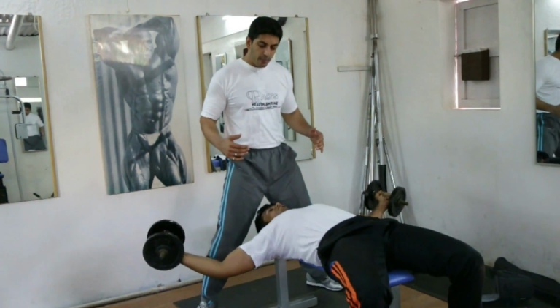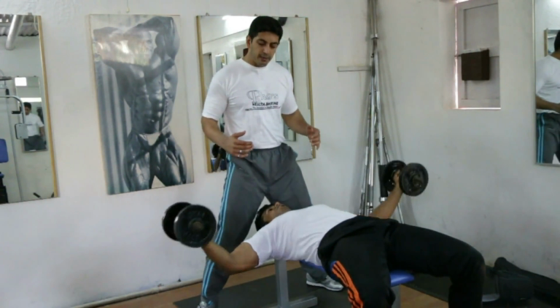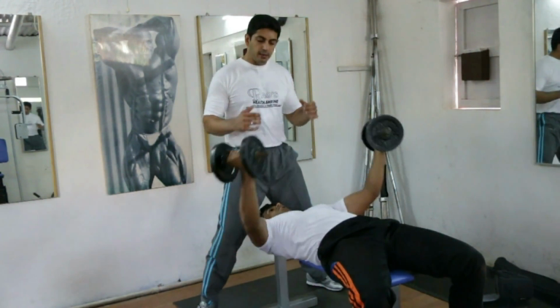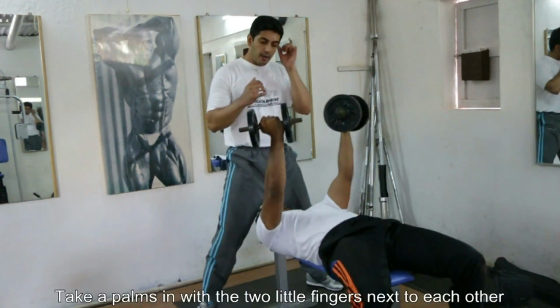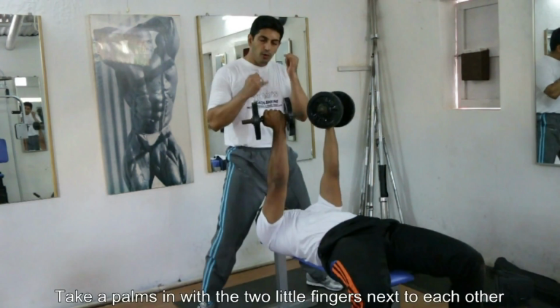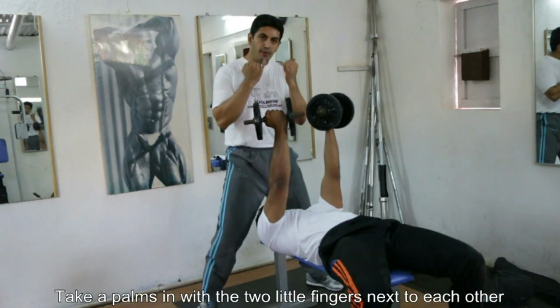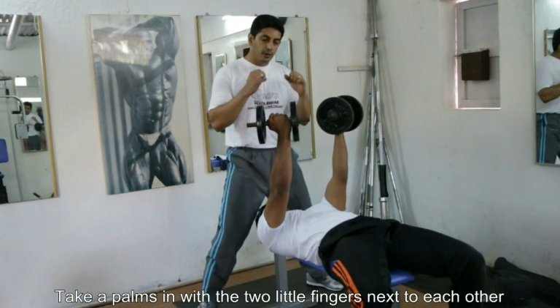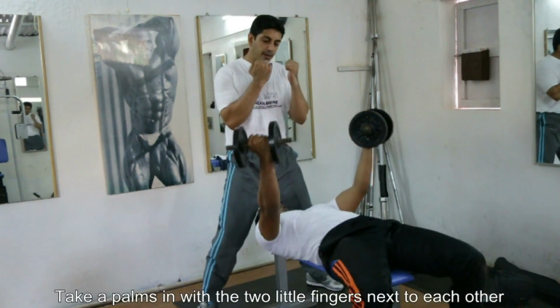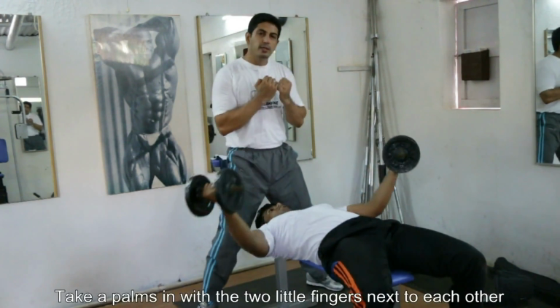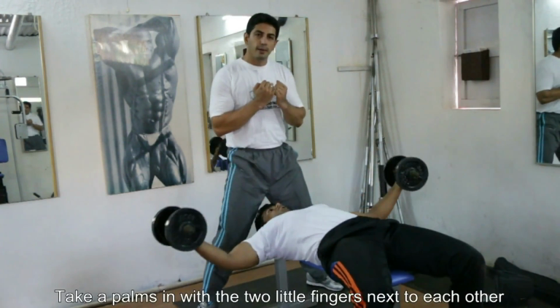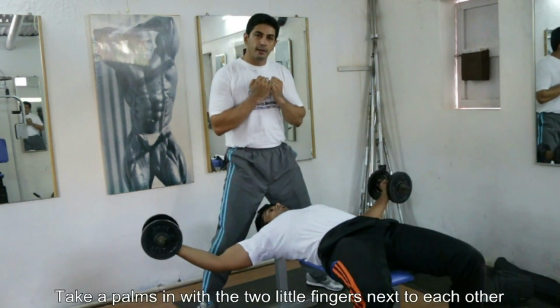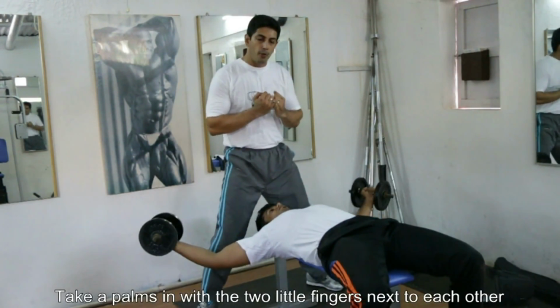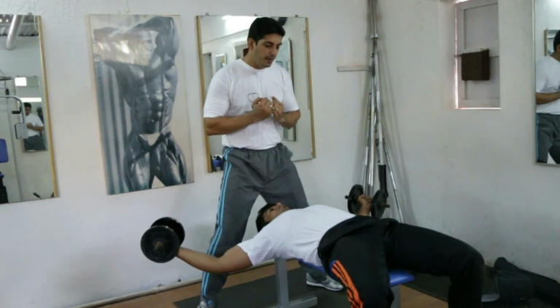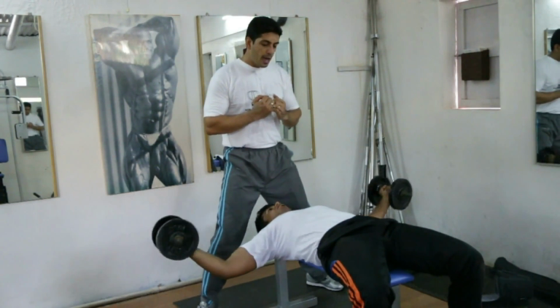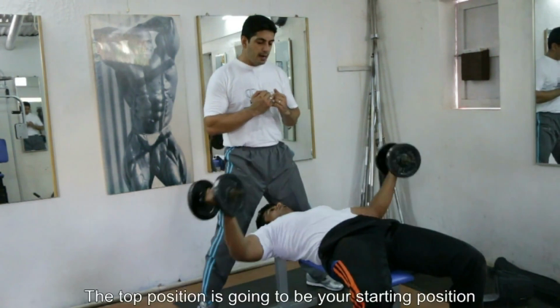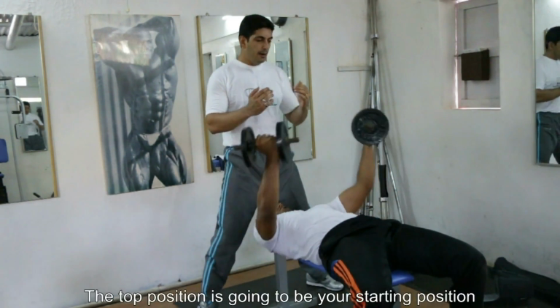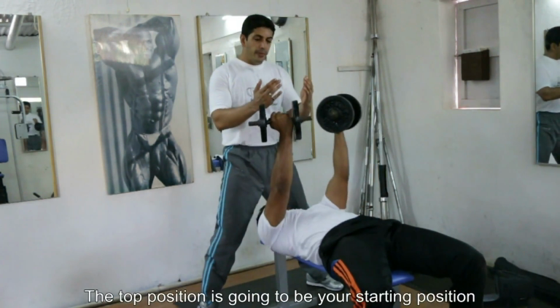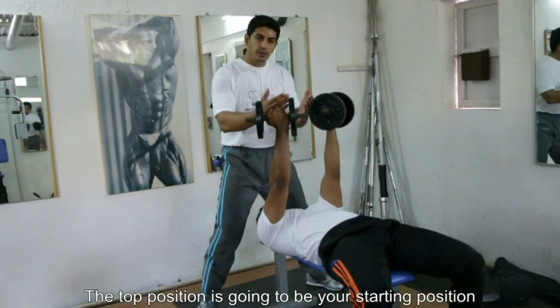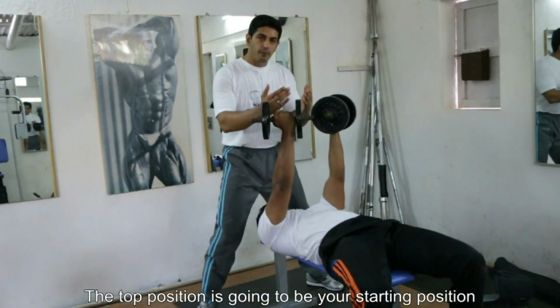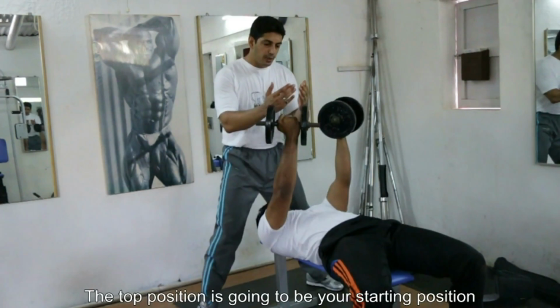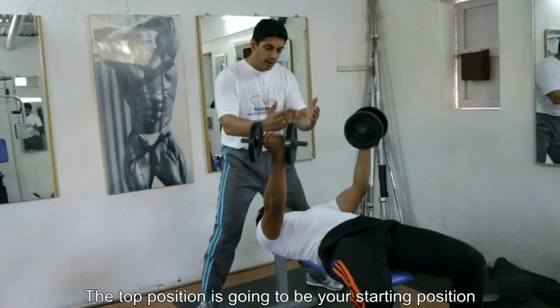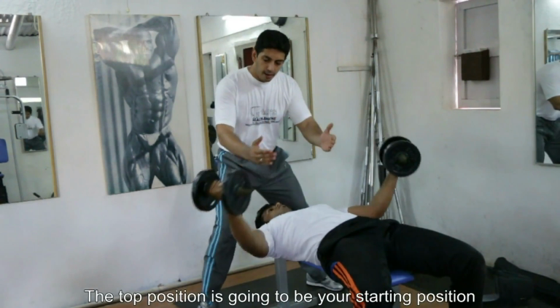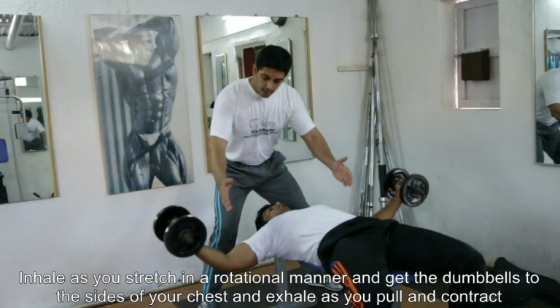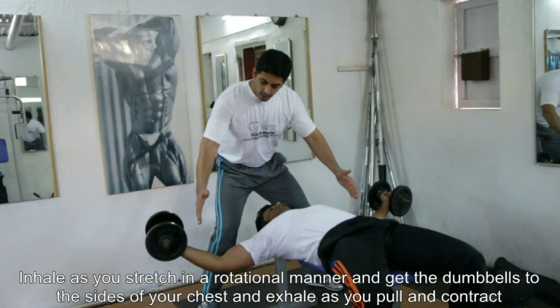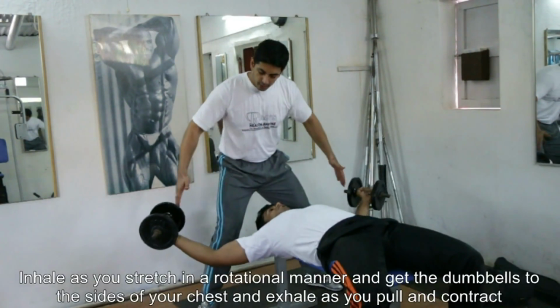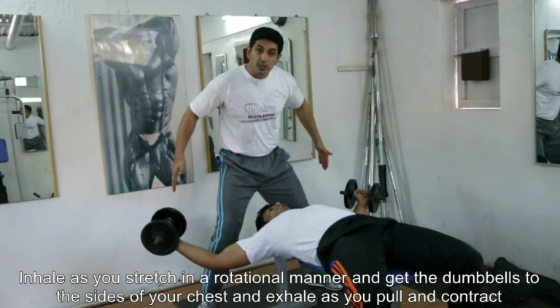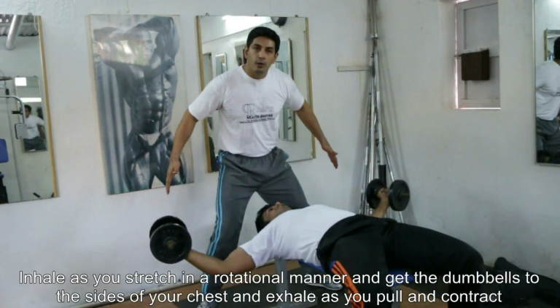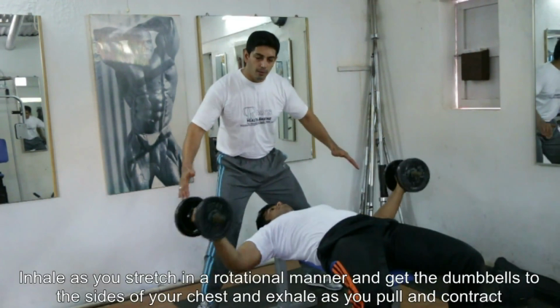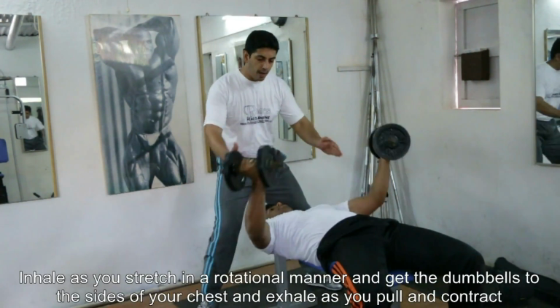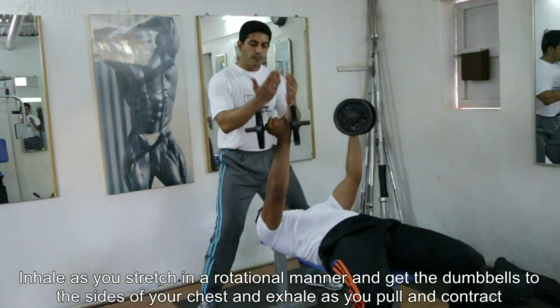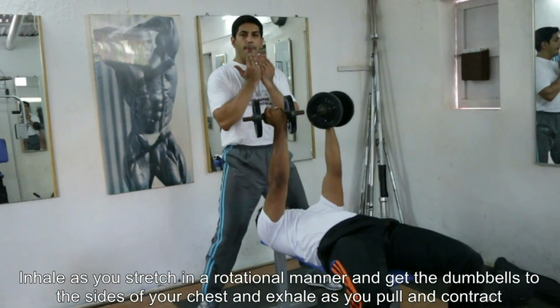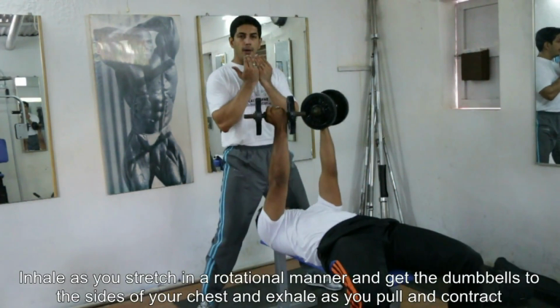Your two little fingers are going to be next to each other at the top point, and that's going to be the starting point. Inhale, go down, stretch in a rotational manner, and push it back up.